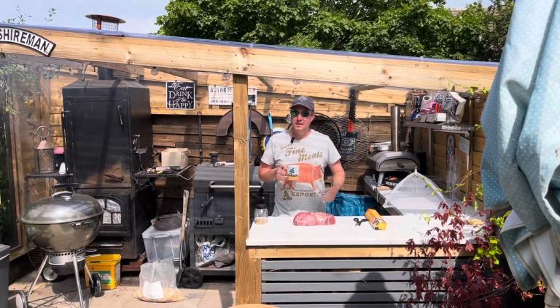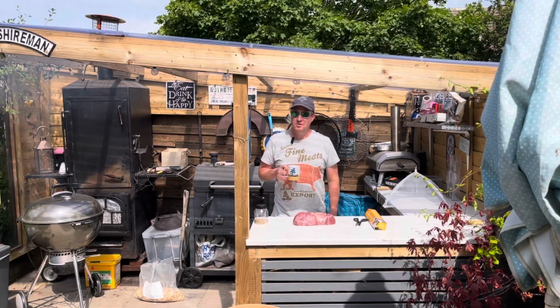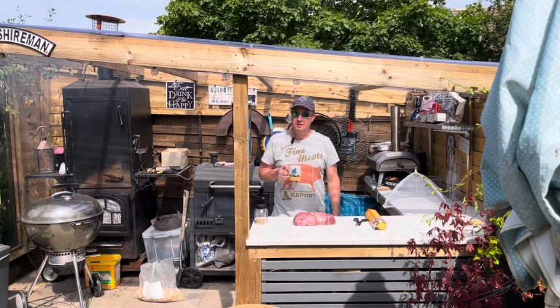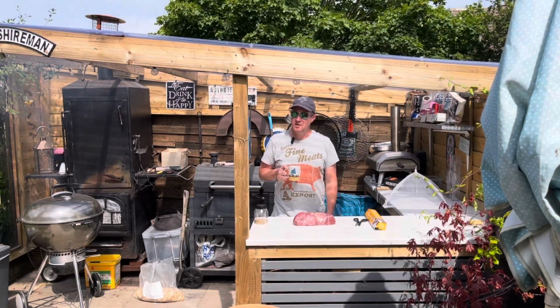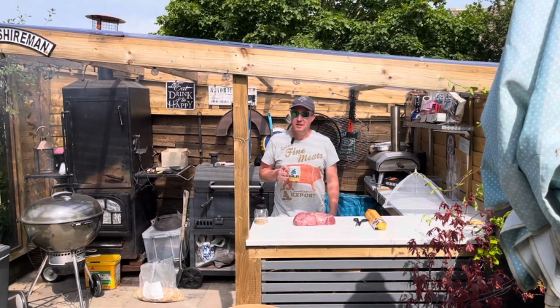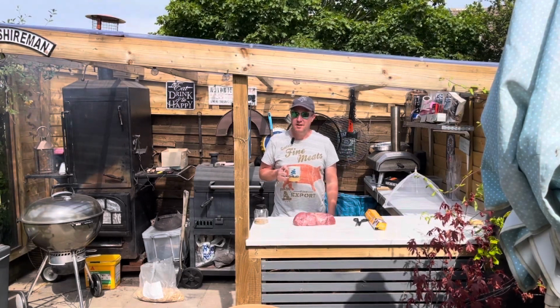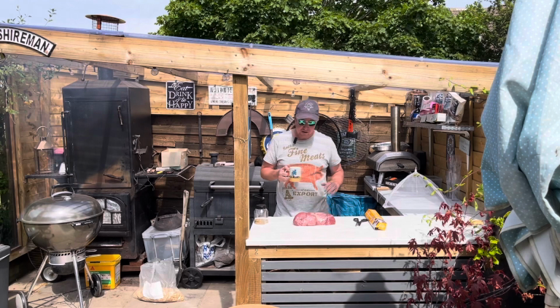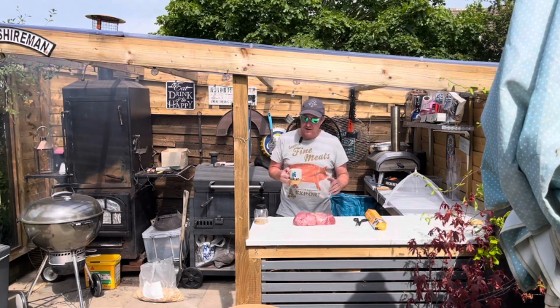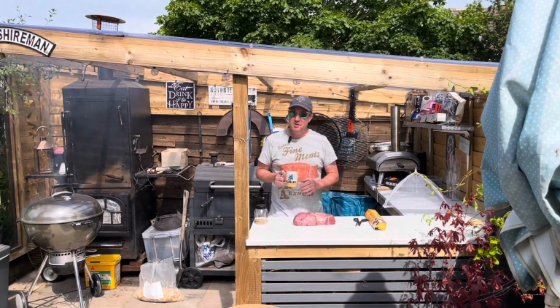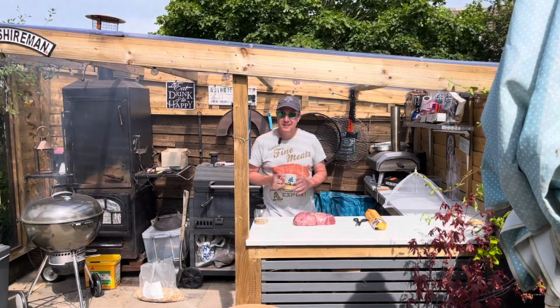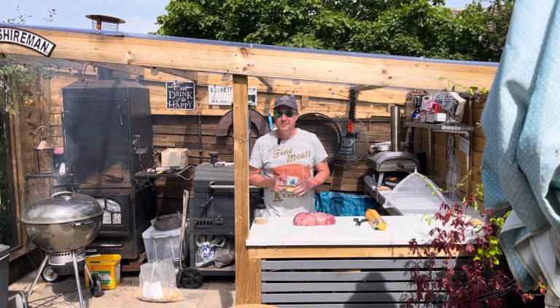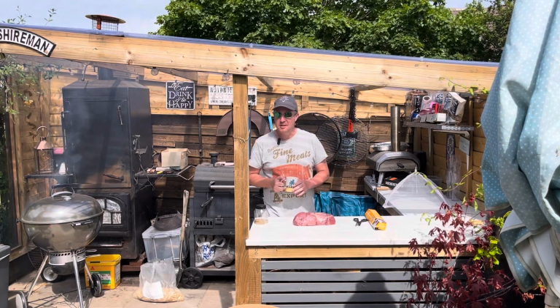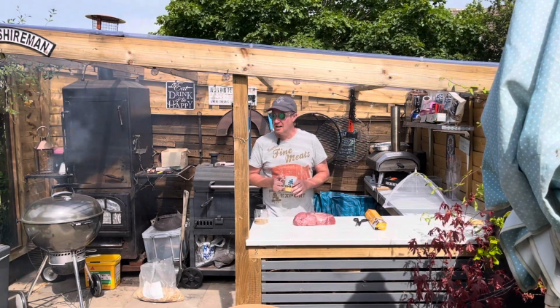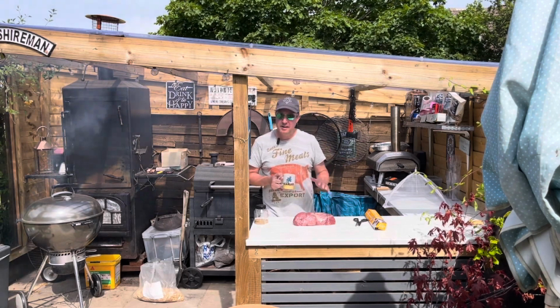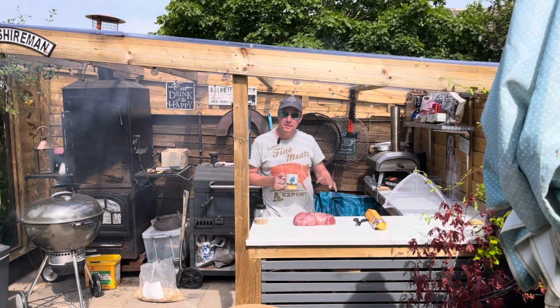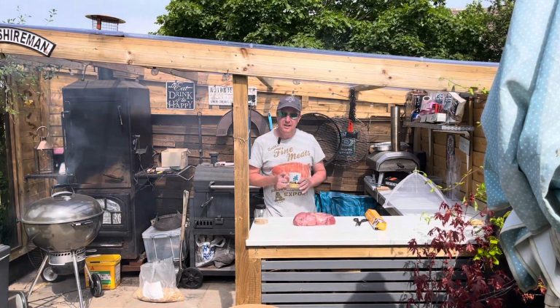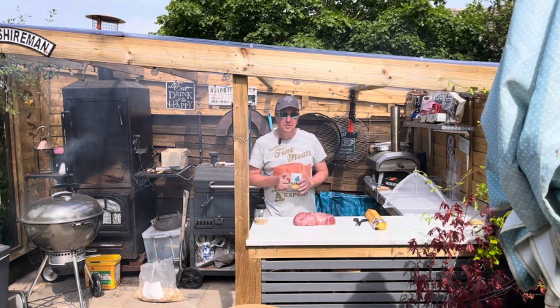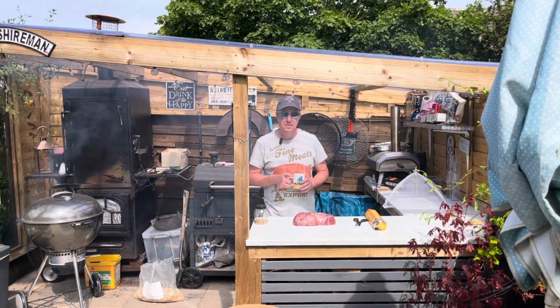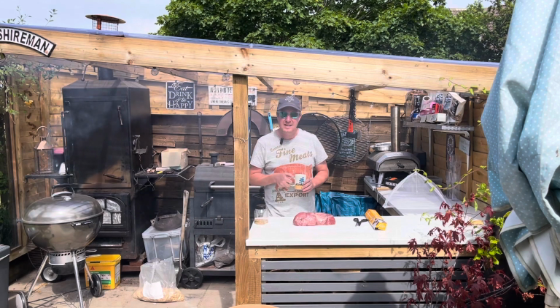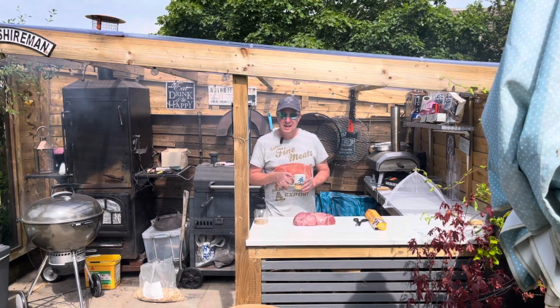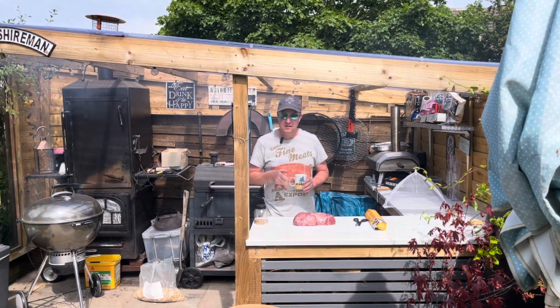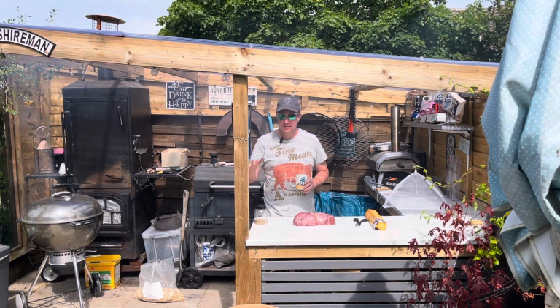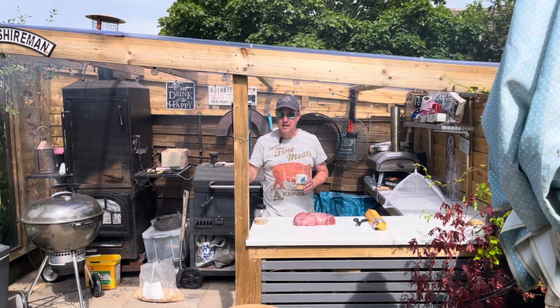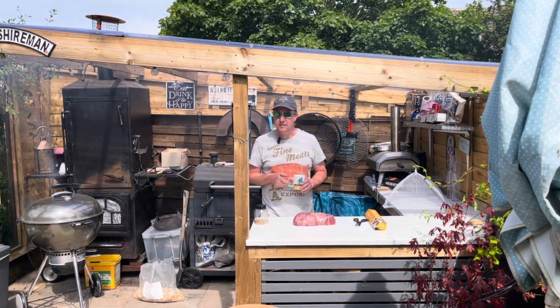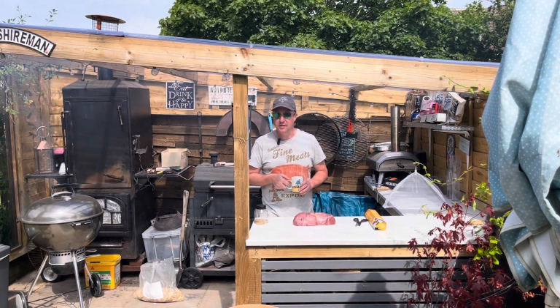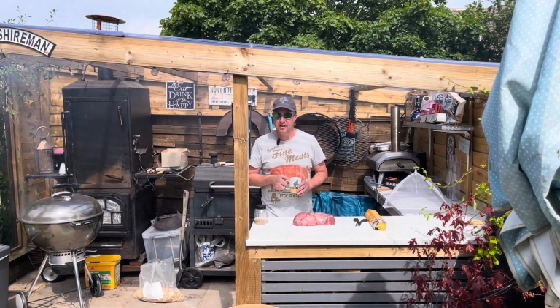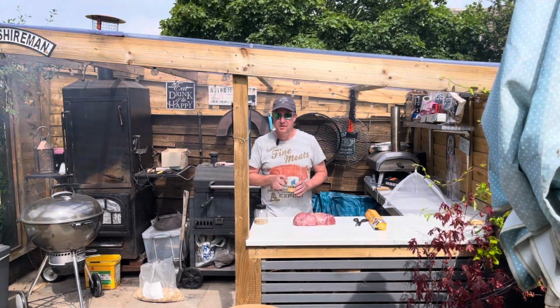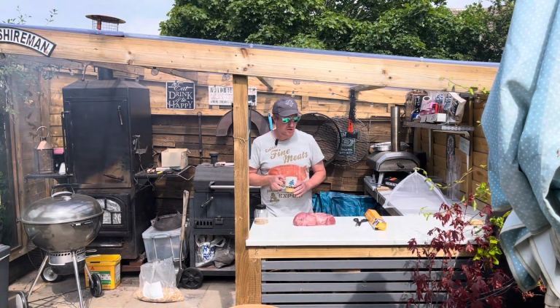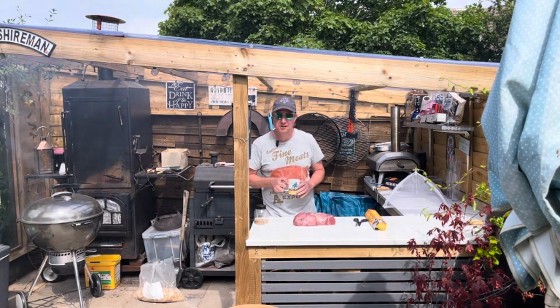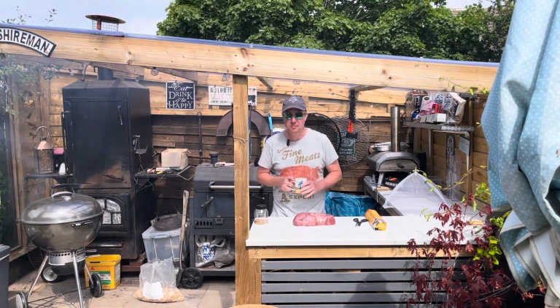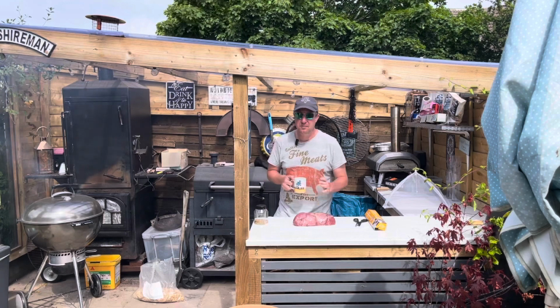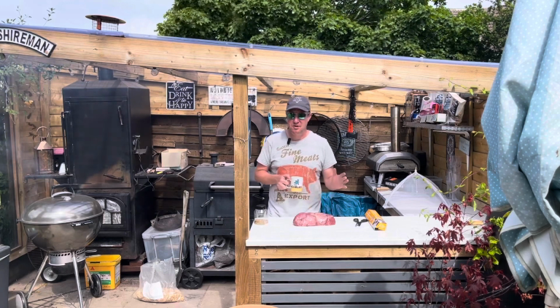Heyo, sun's out, that means it's barbecue time. Today we're doing something a little bit different, a bit of an experiment that I've kind of thought up in my head. I have seen variations of it done on different videos and channels, but this is something I'm going to try.